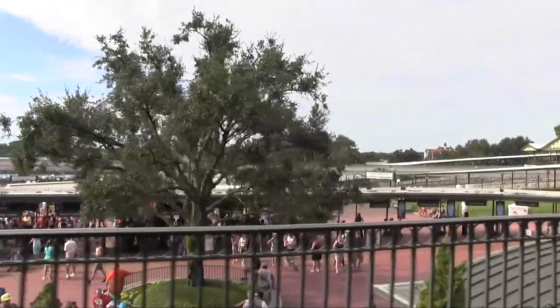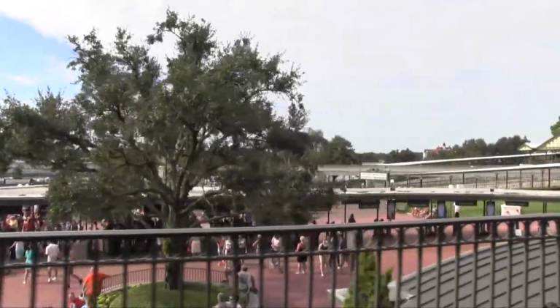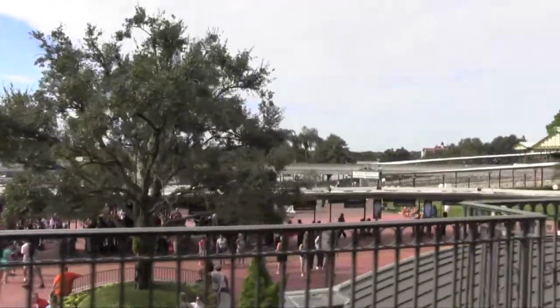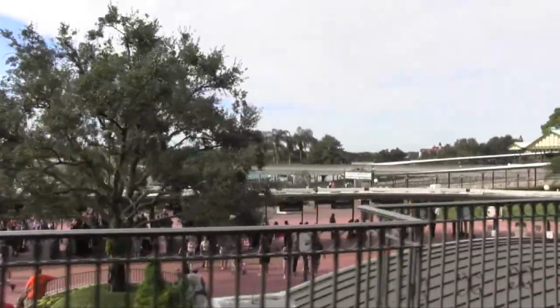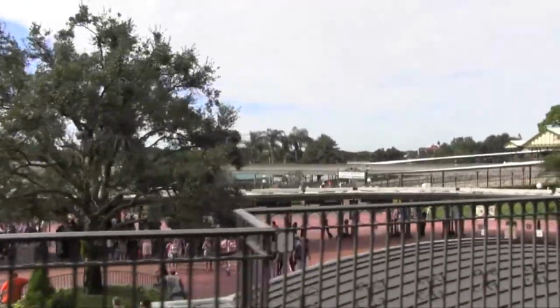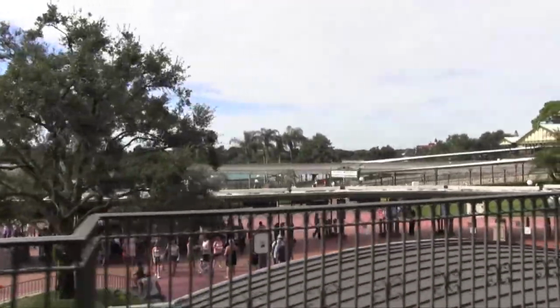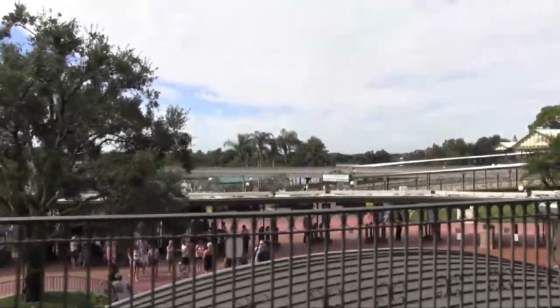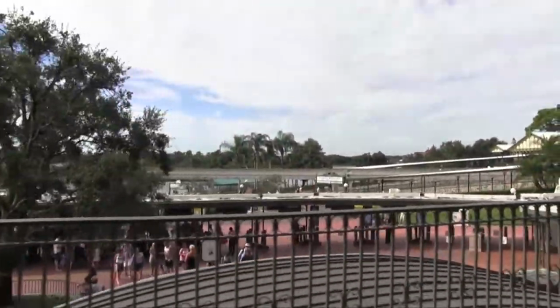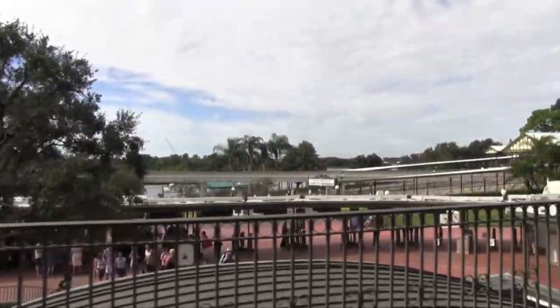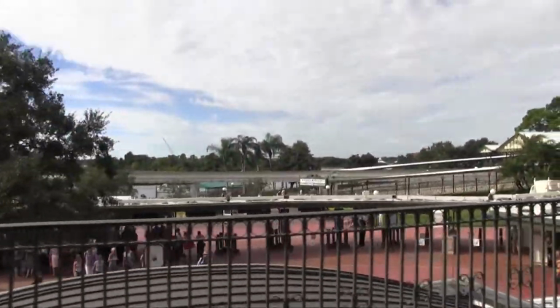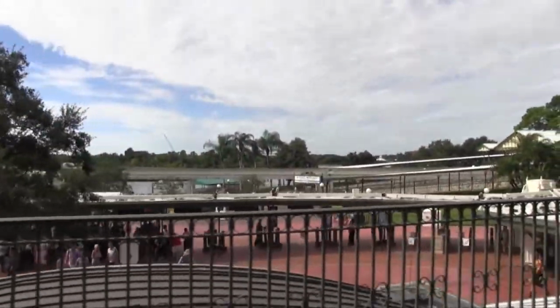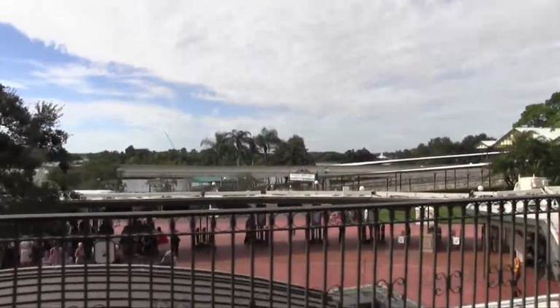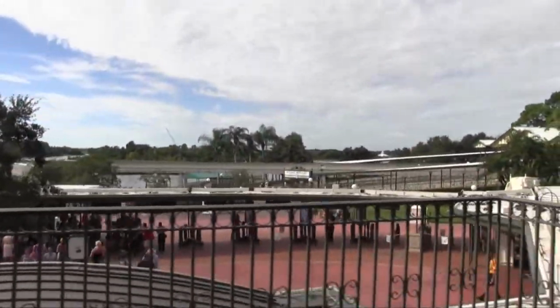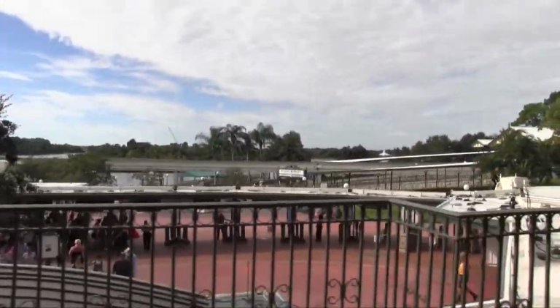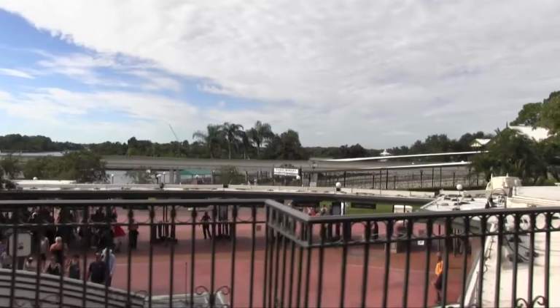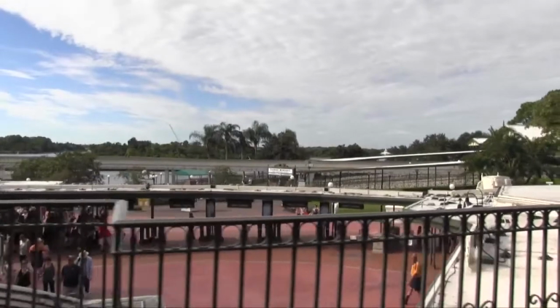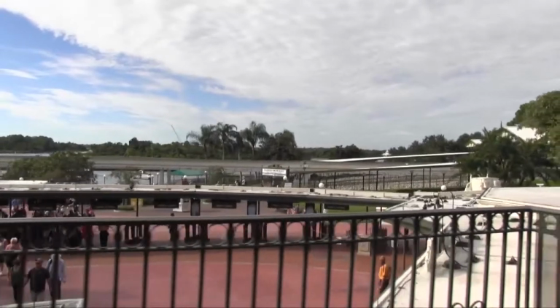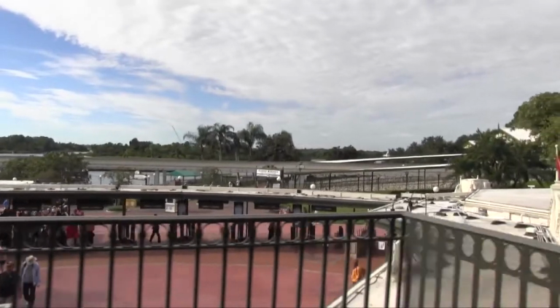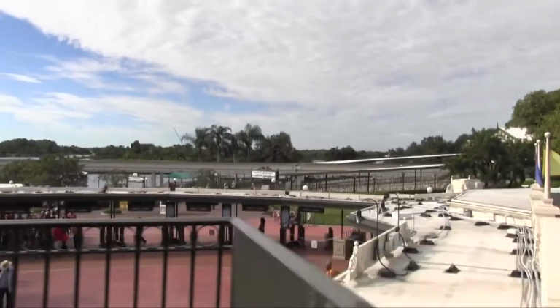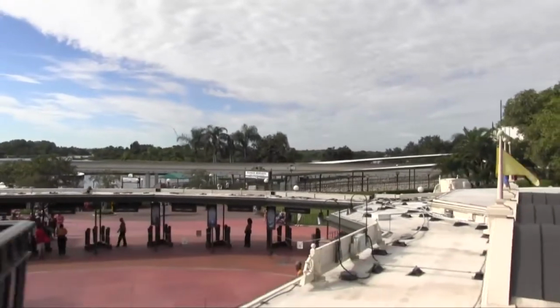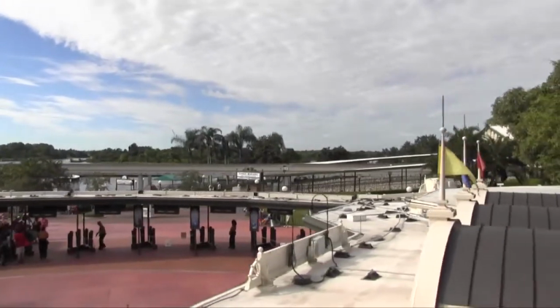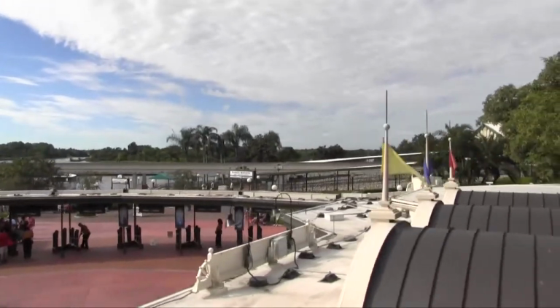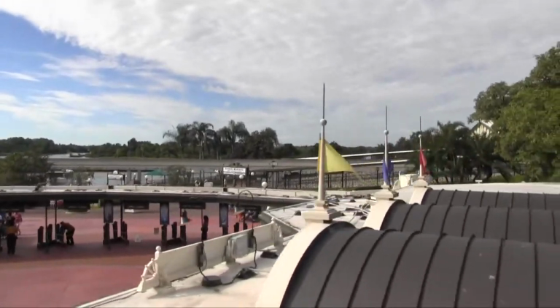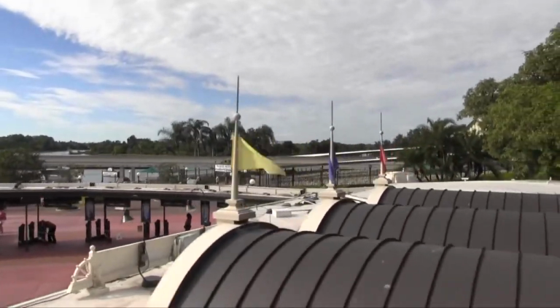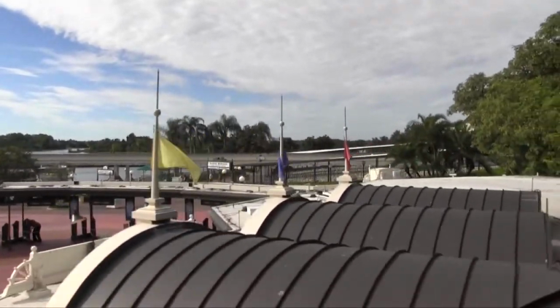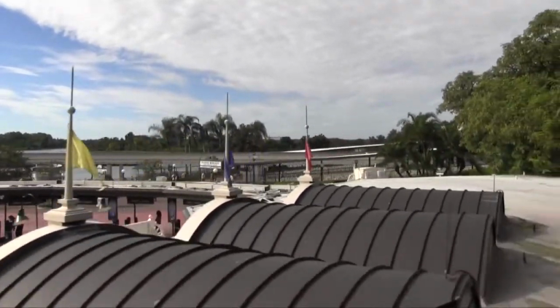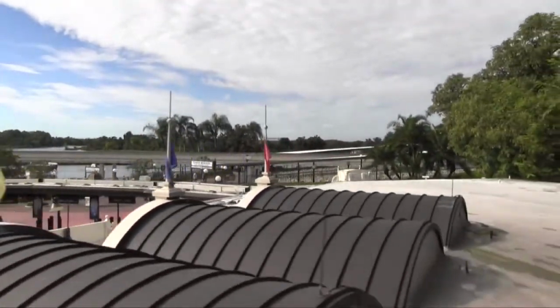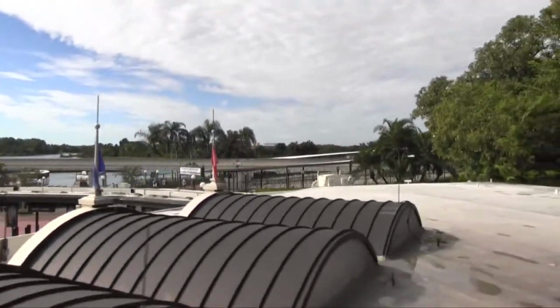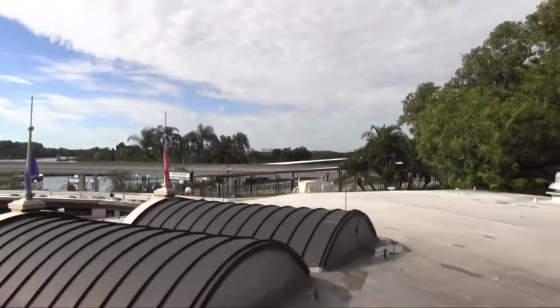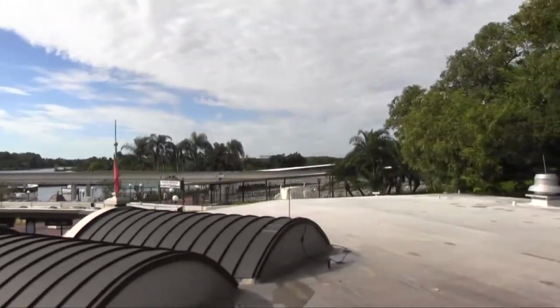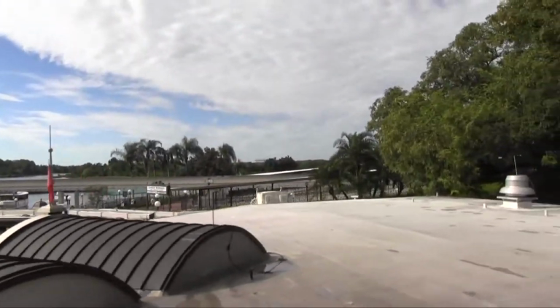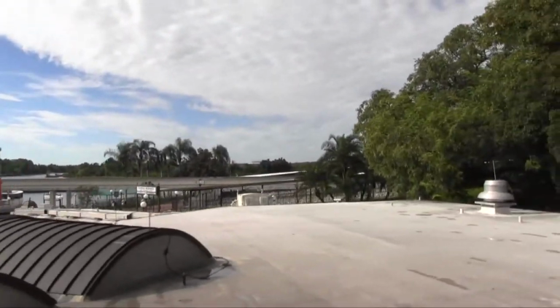Para su seguridad, permanezca sentado y mantenga las manos, brazos, pies, y piernas dentro del tren, y cuide a los pequeños. Gracias.